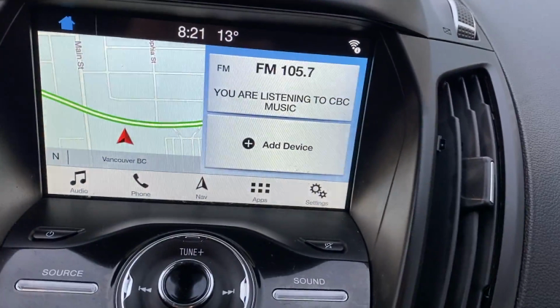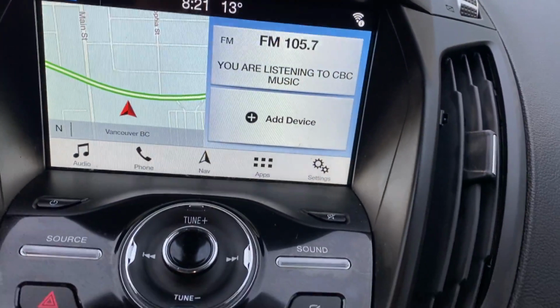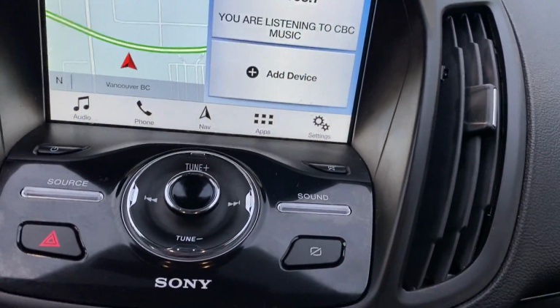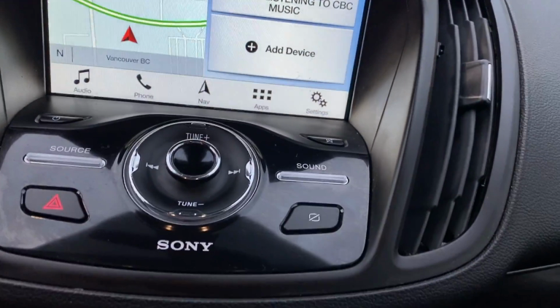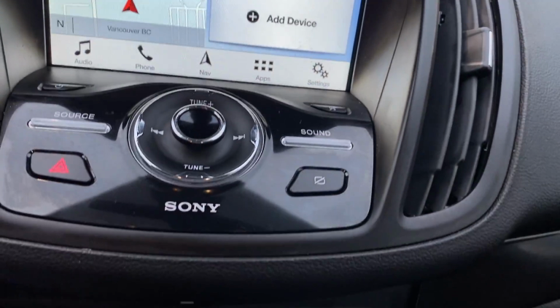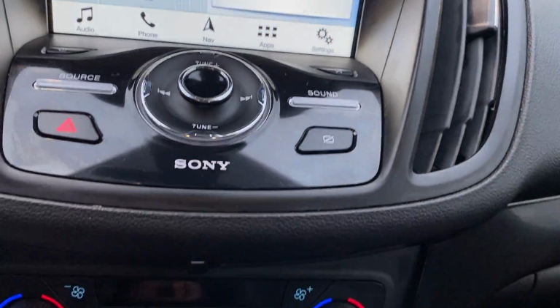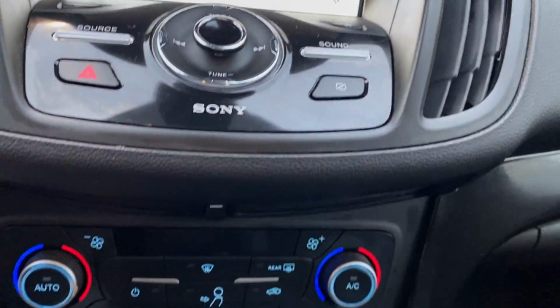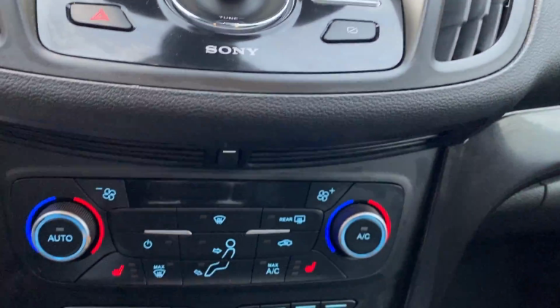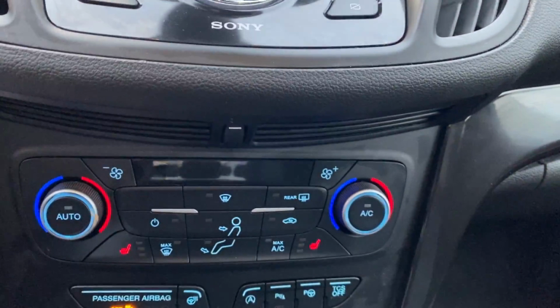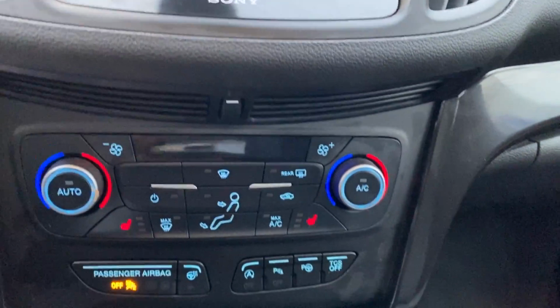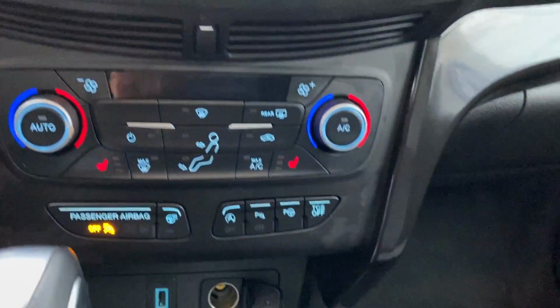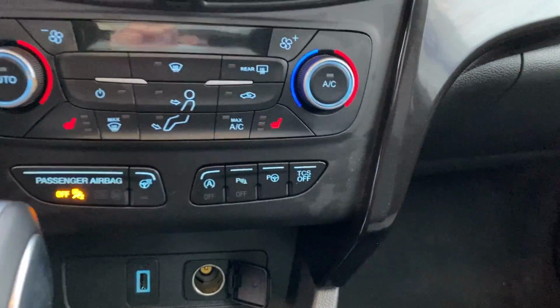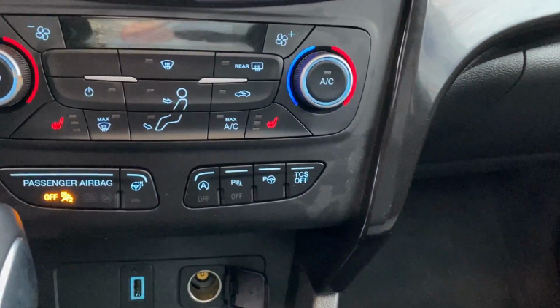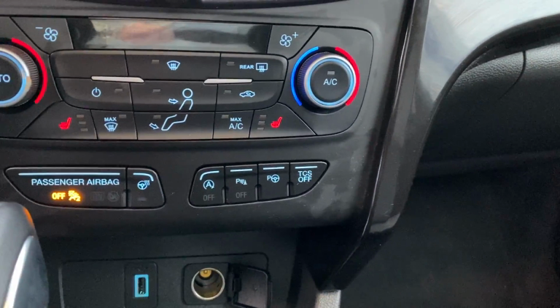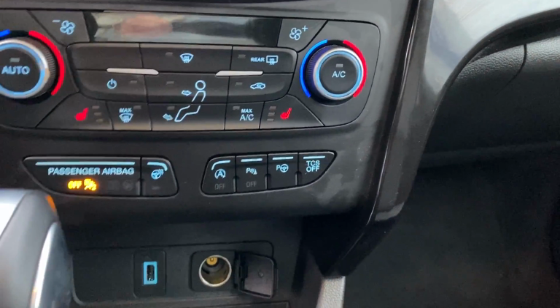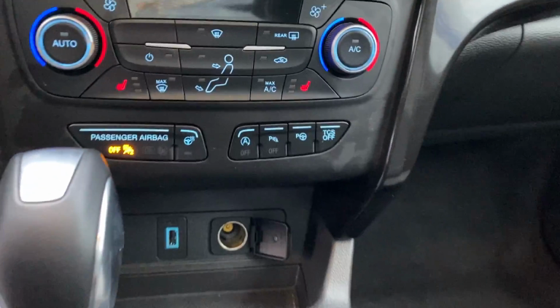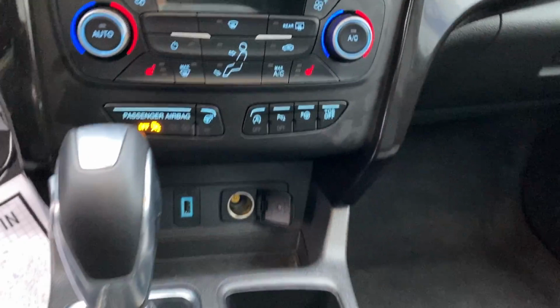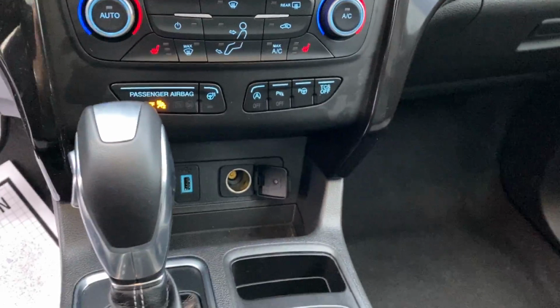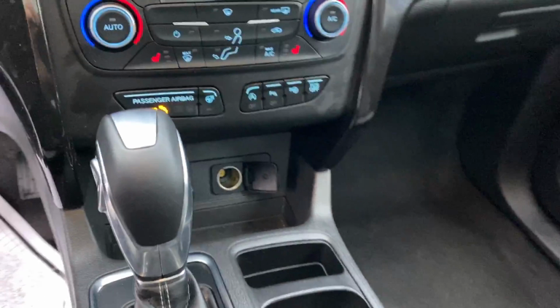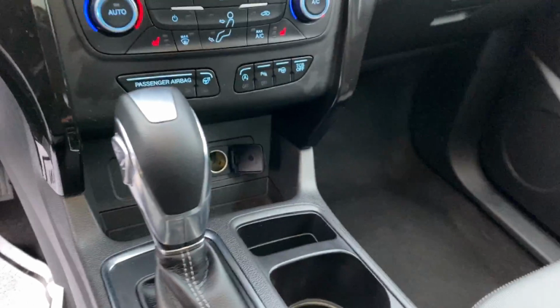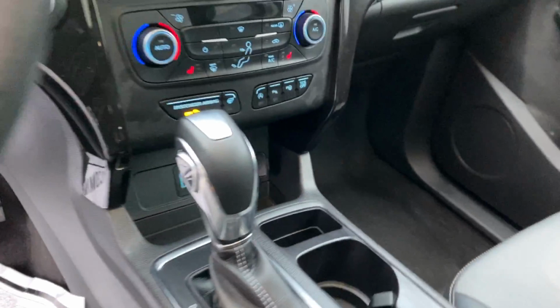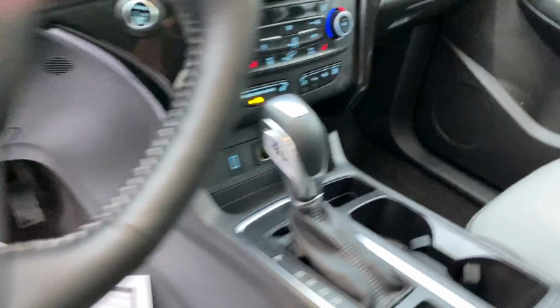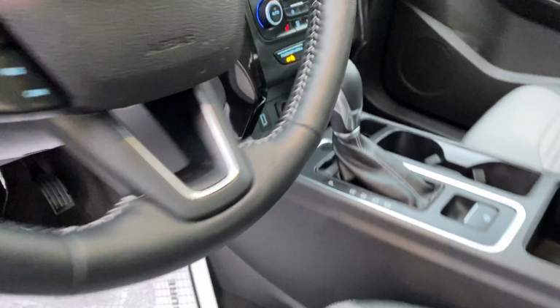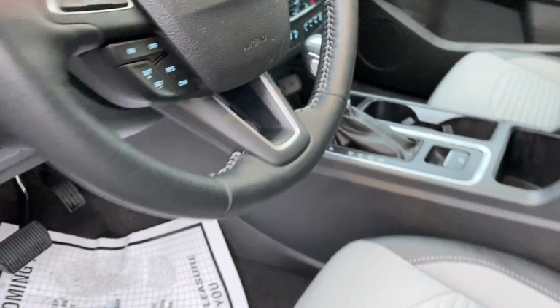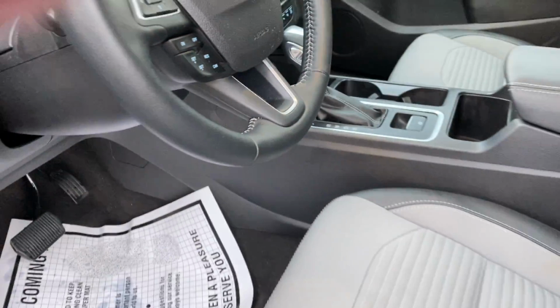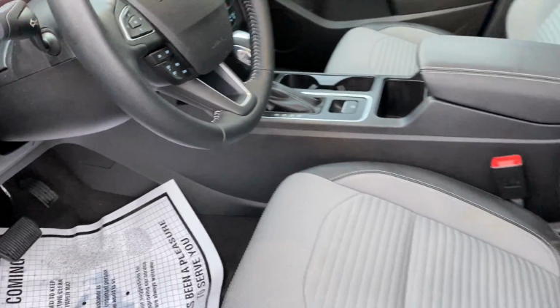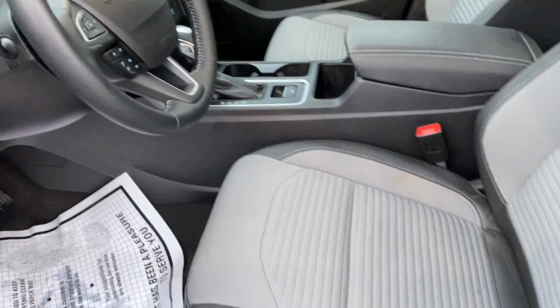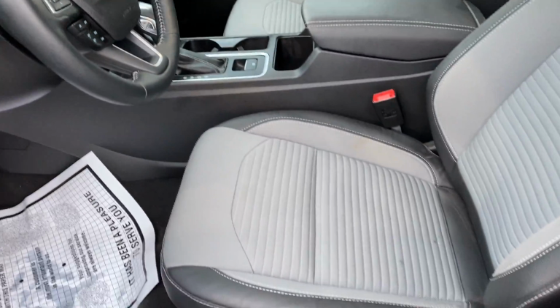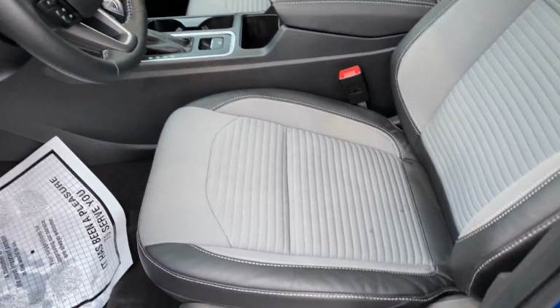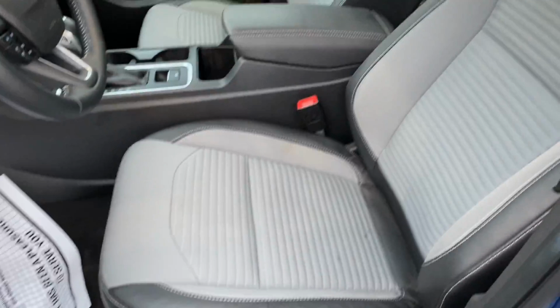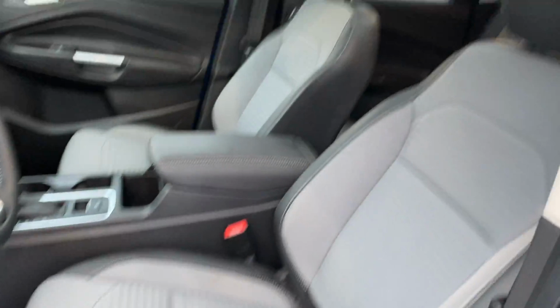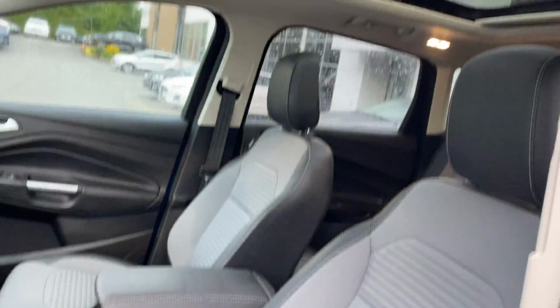Active park assist on this as well. The sport appearance package gives you the leather and cloth insert seats.